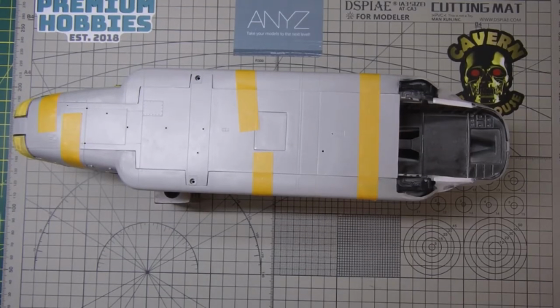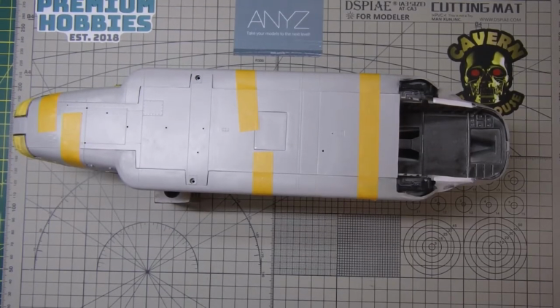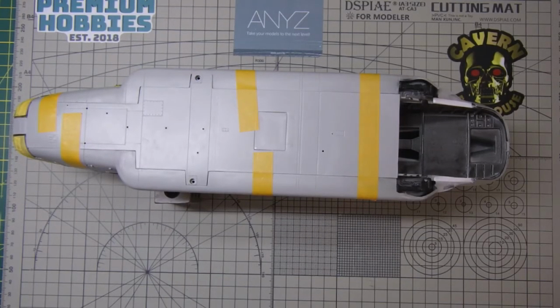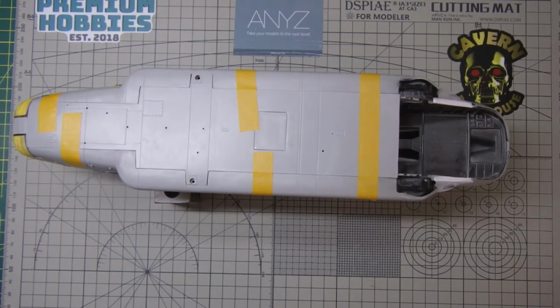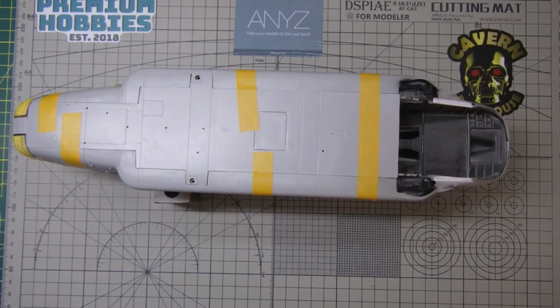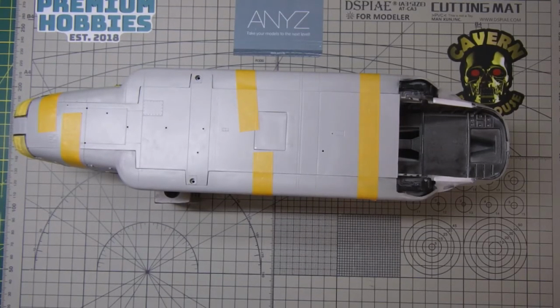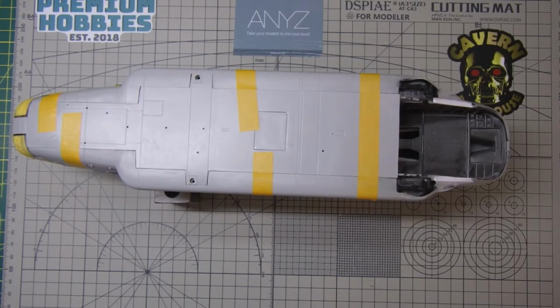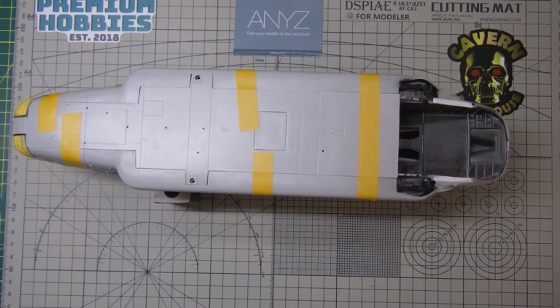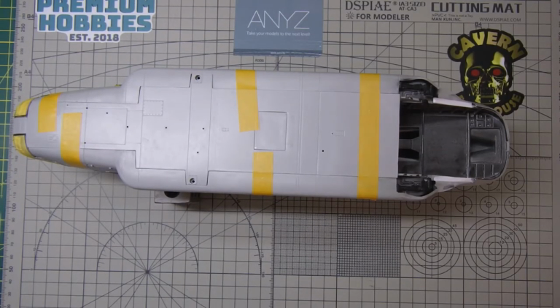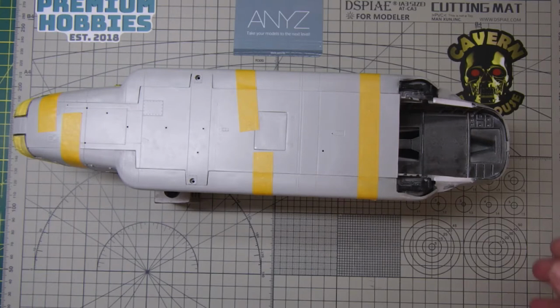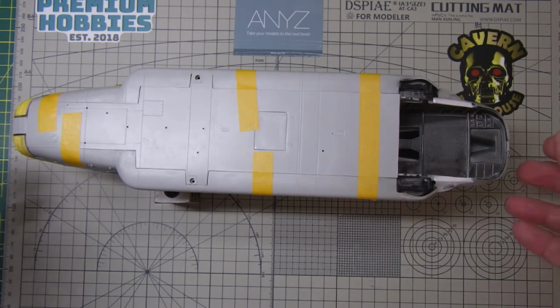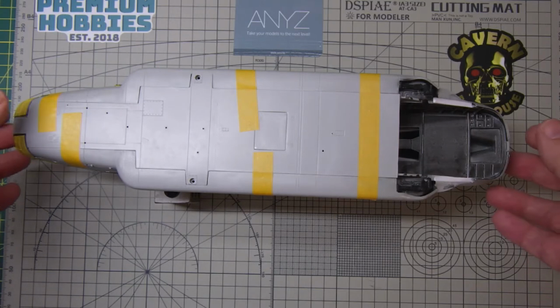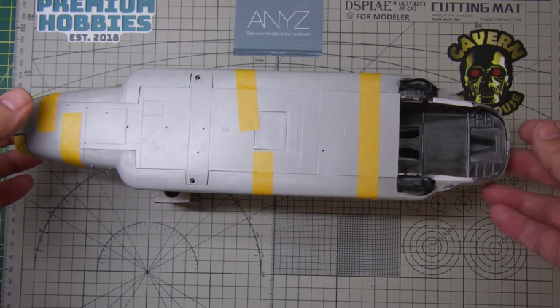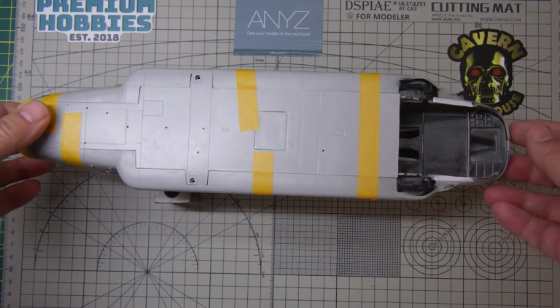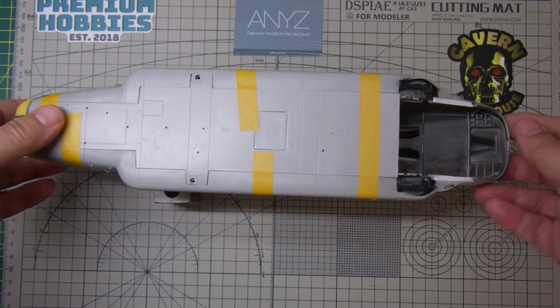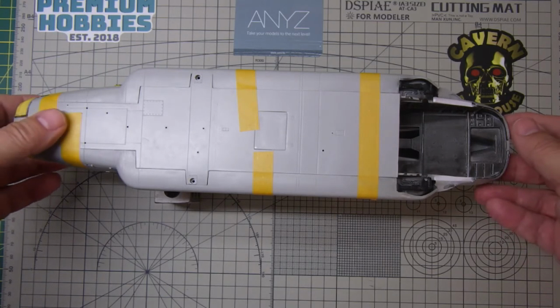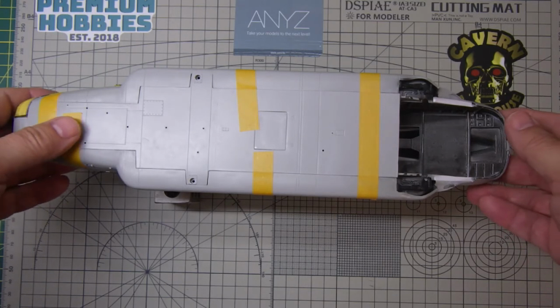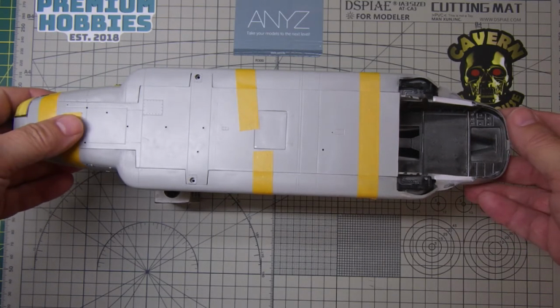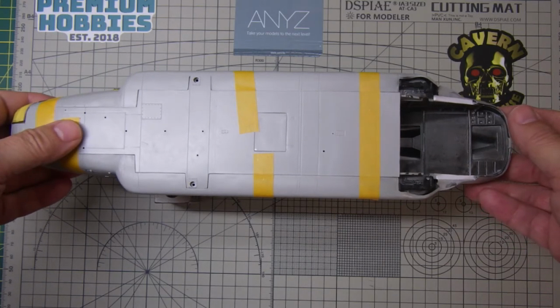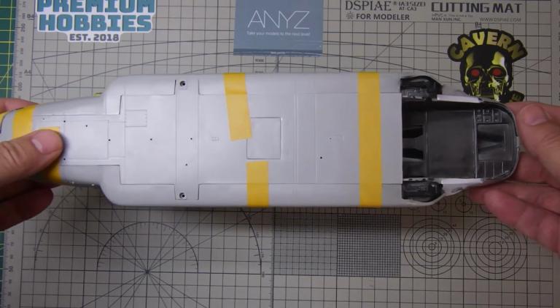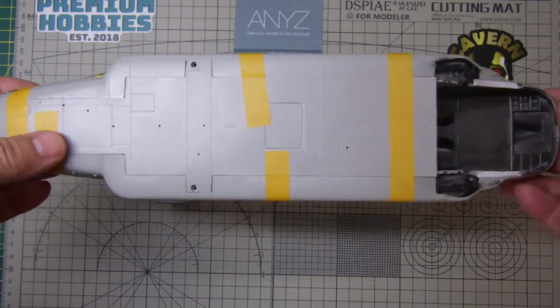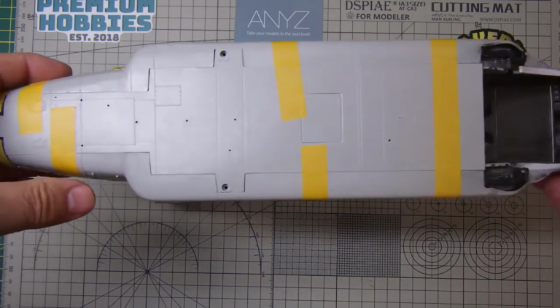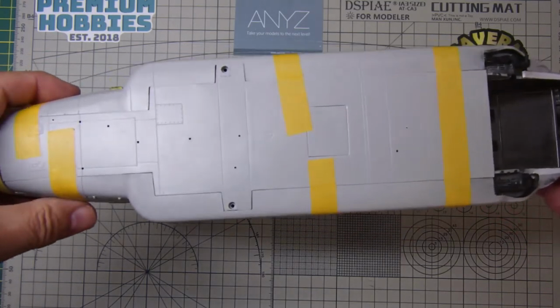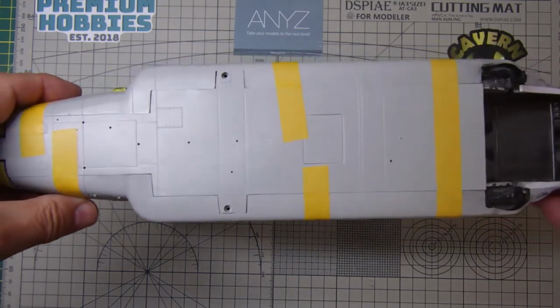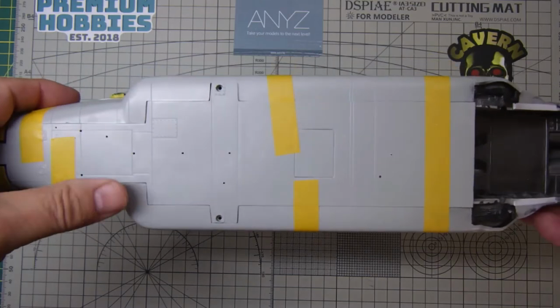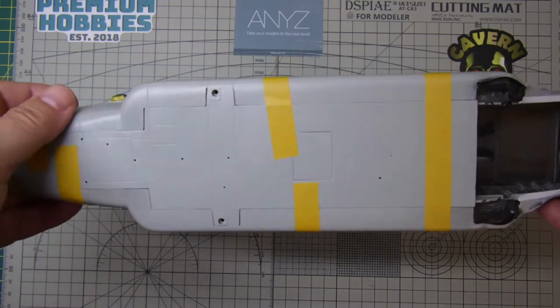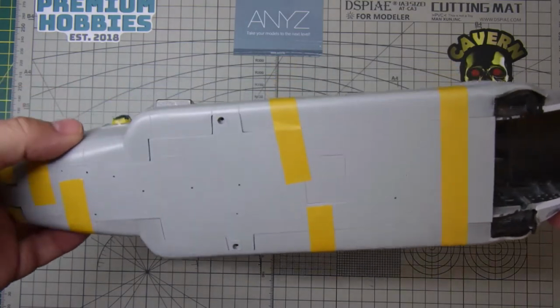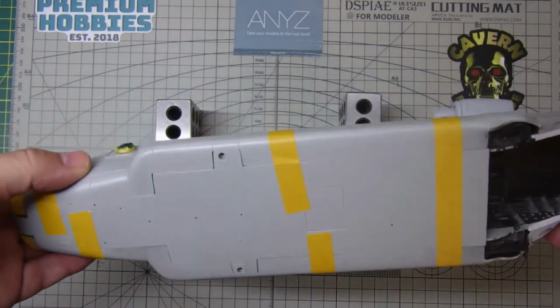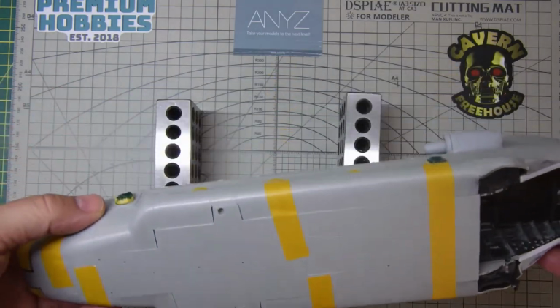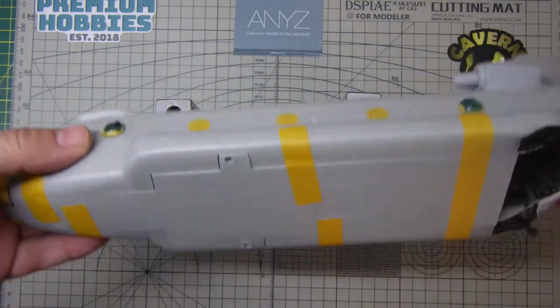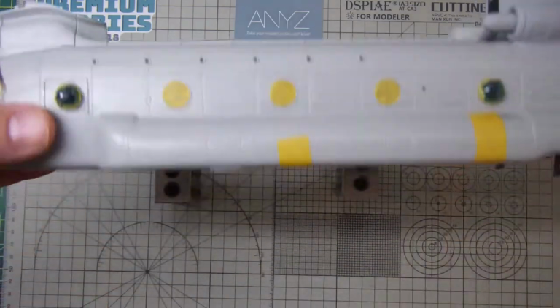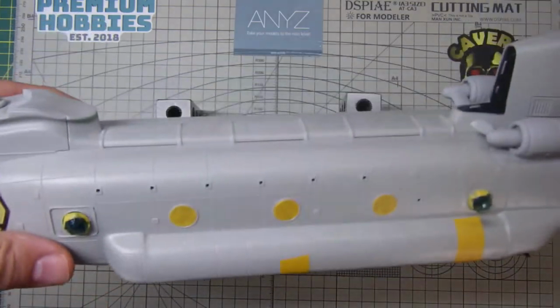Welcome back again. So we have another look at the Chinook. We've had a bit of progress since the last video, so let's go through what we've done.